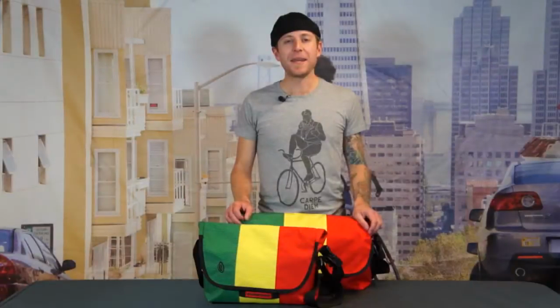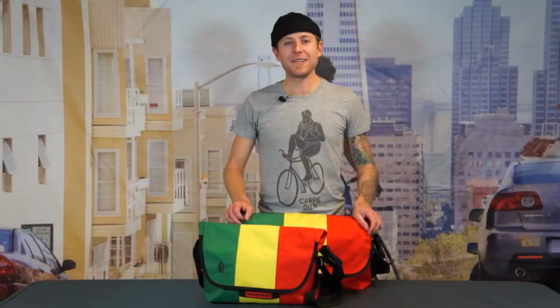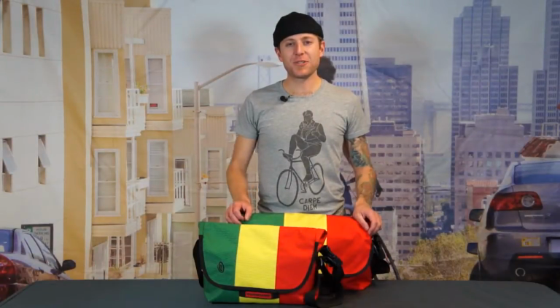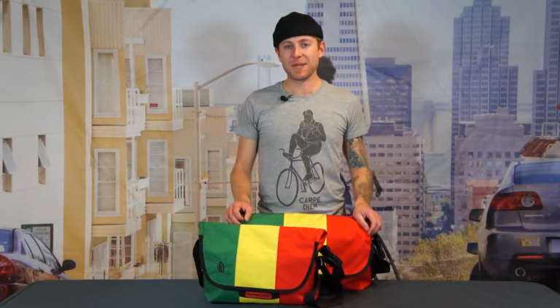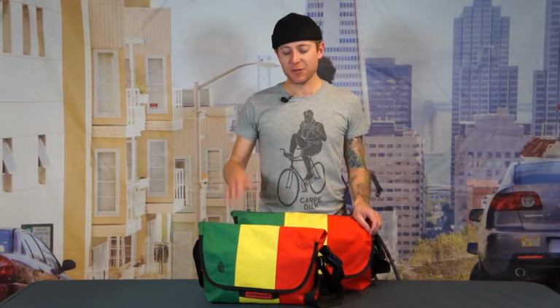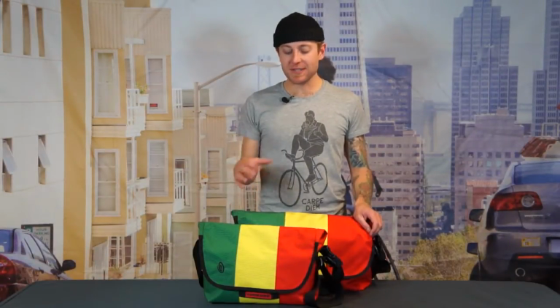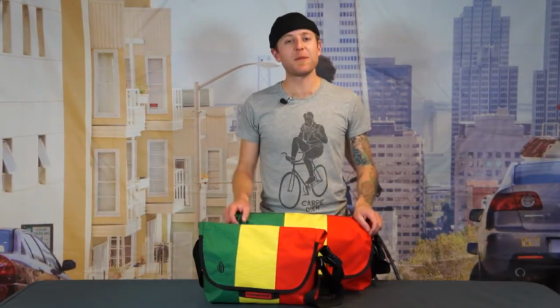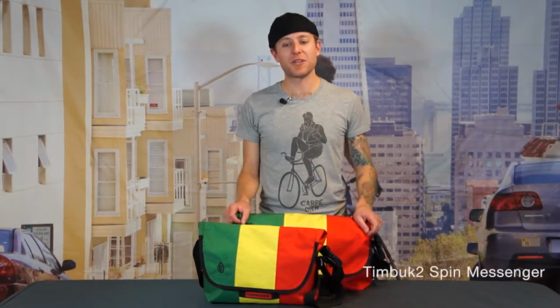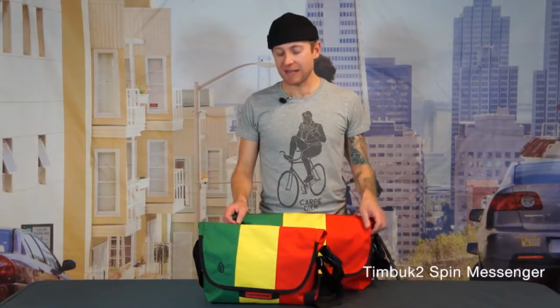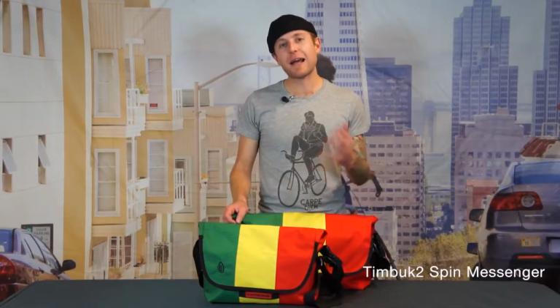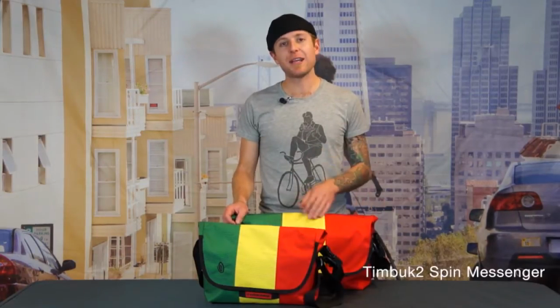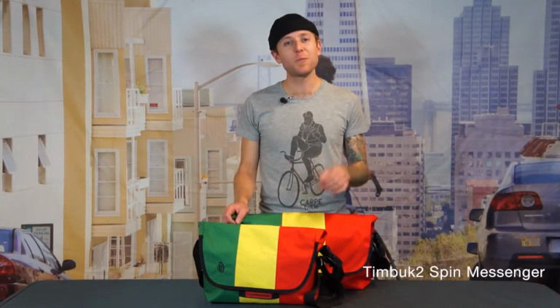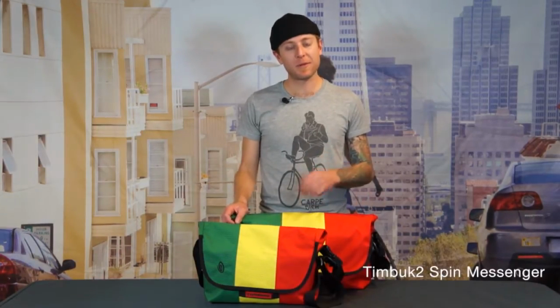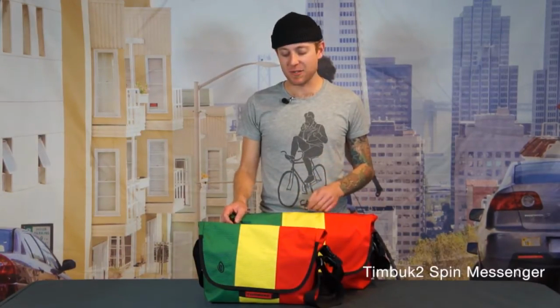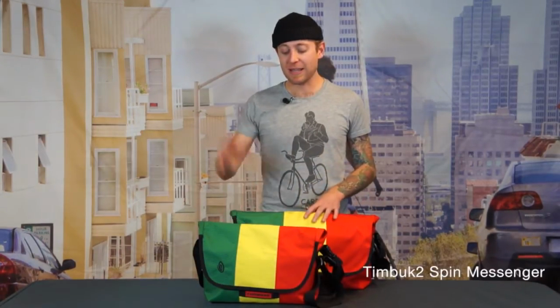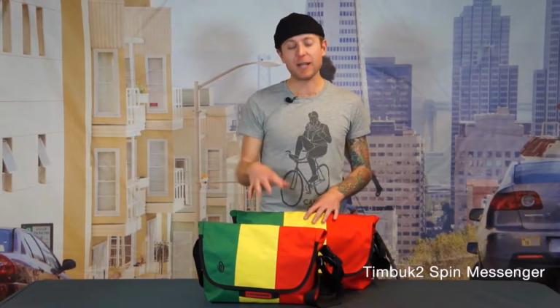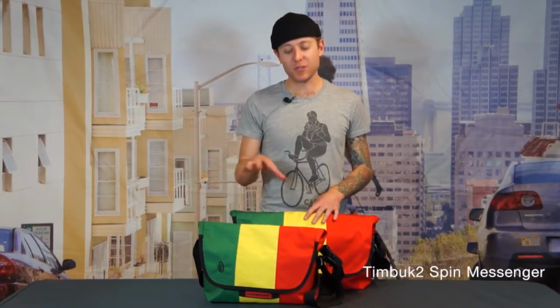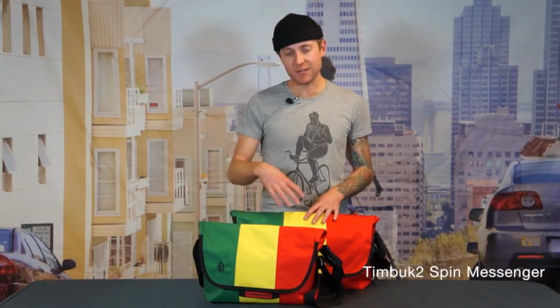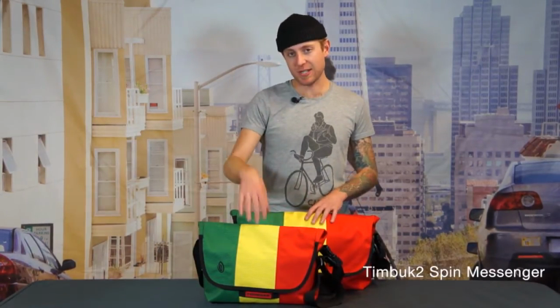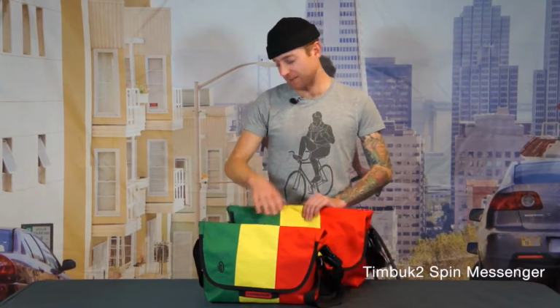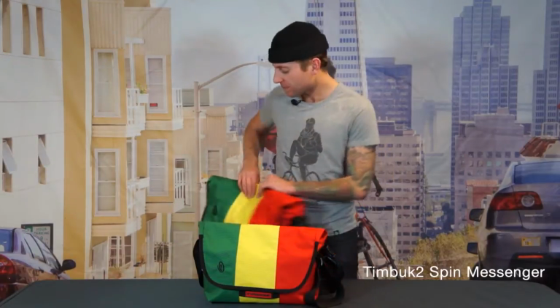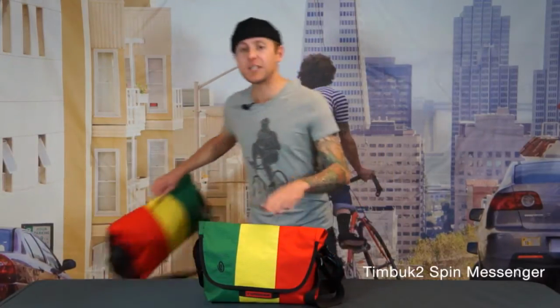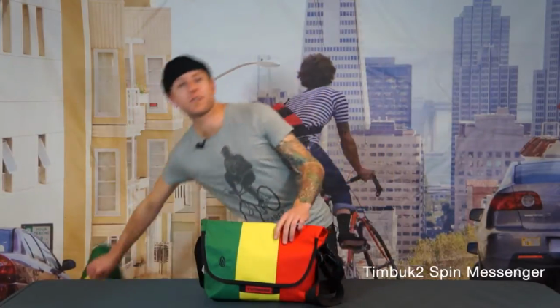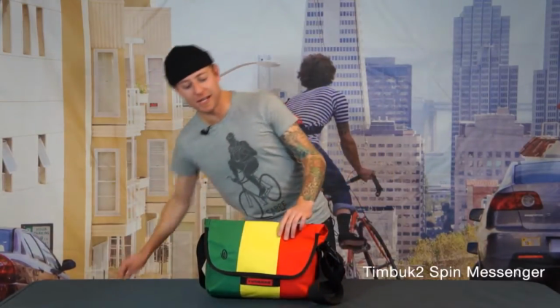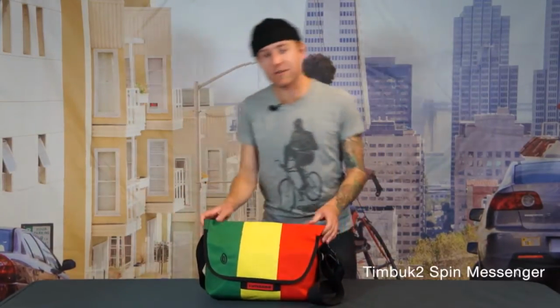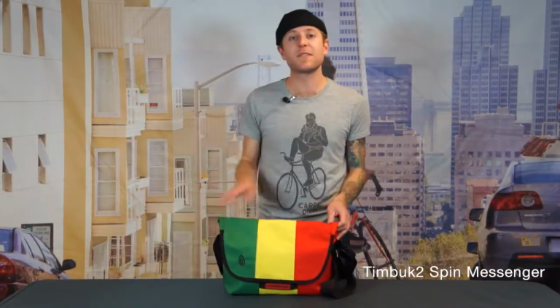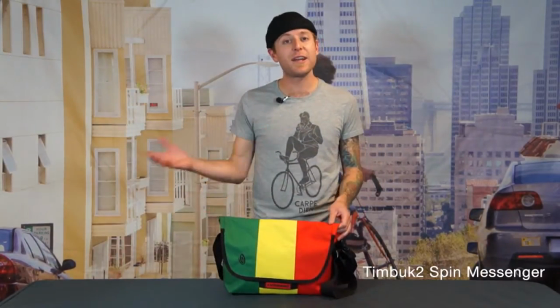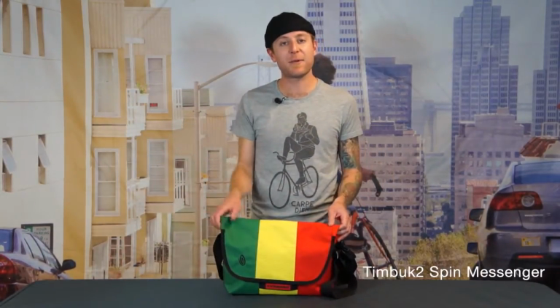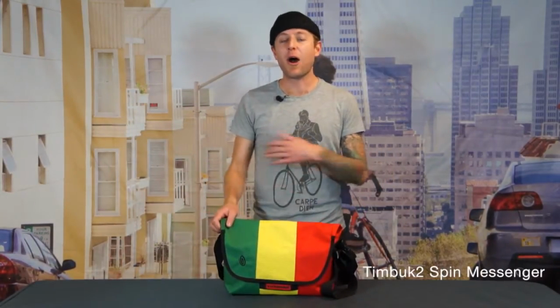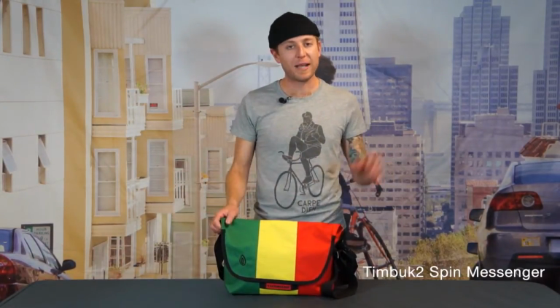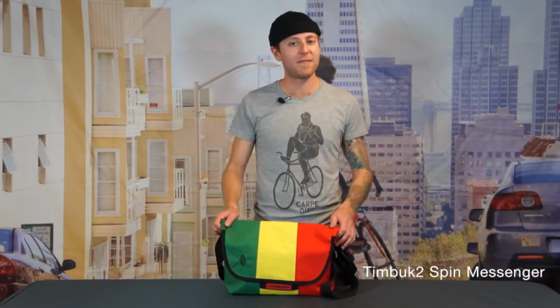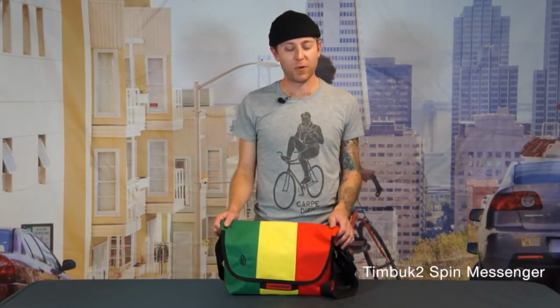Hey, how you guys doing? I'm Jared from Timbuktu and this is the Spin Messenger. This is our take on a super minimalist messenger bag and it comes in two sizes, which you see here. In addition to those two sizes, it also comes in a variety of fabrics, all backed with our lifetime warranty.